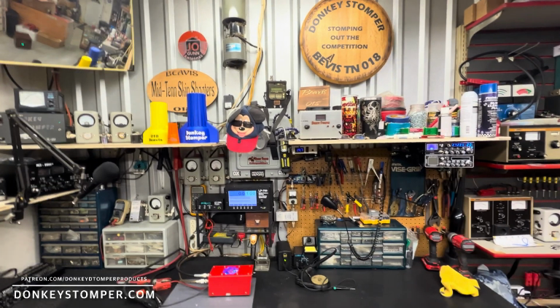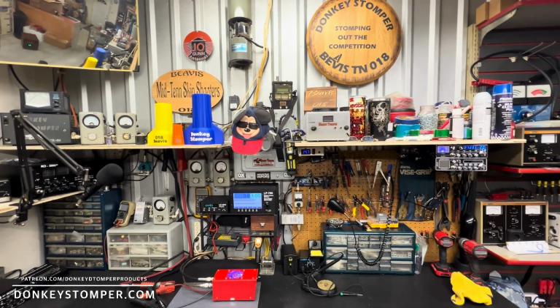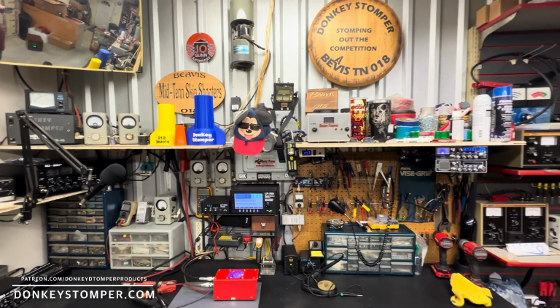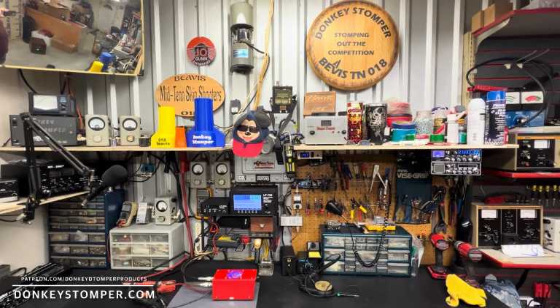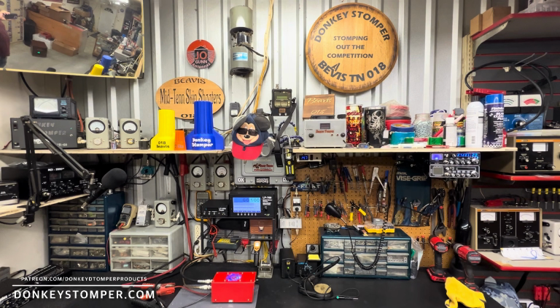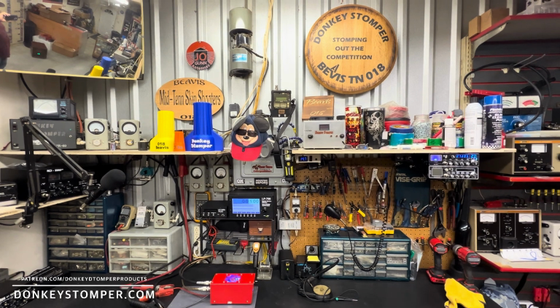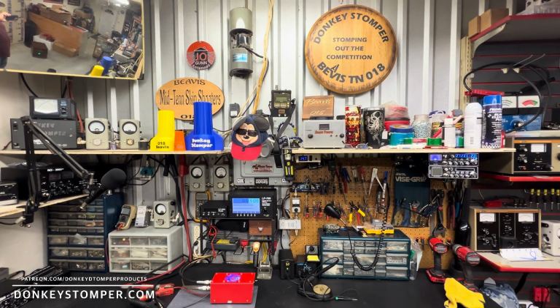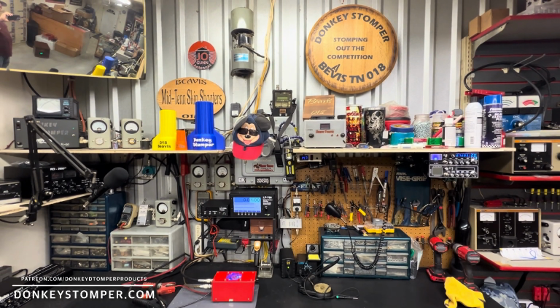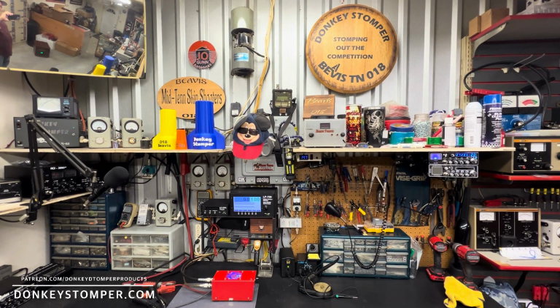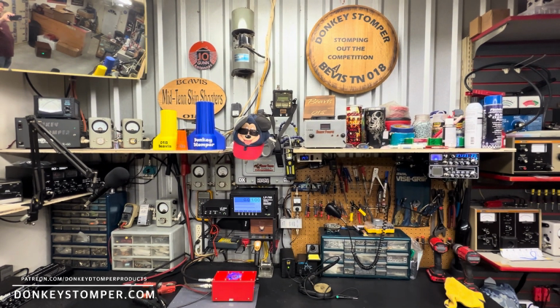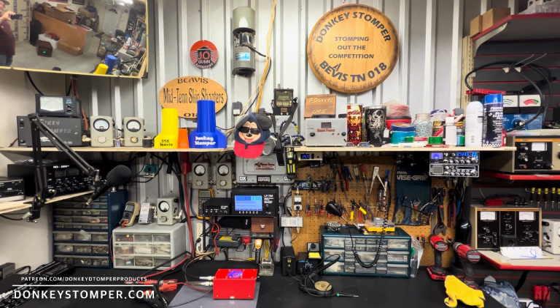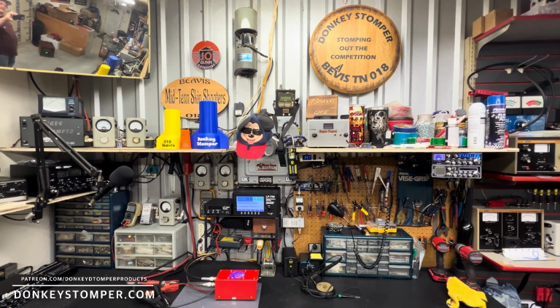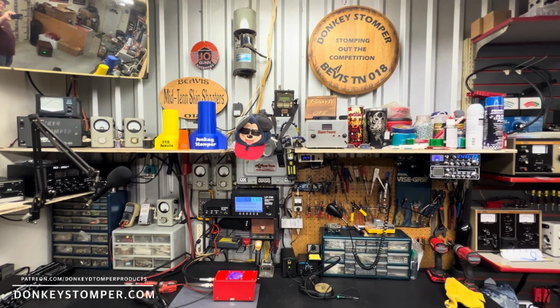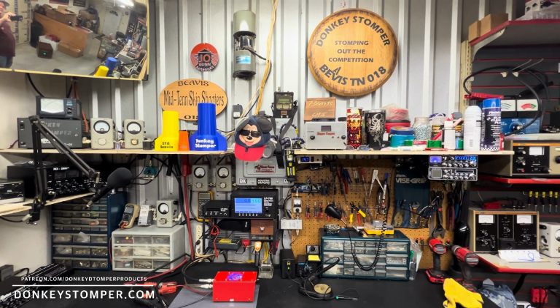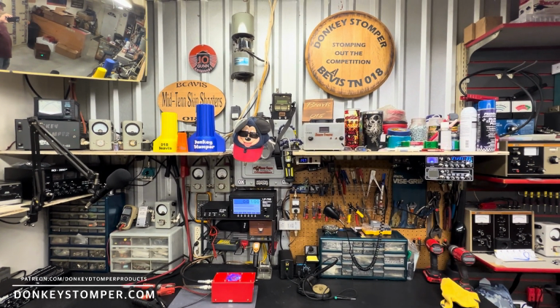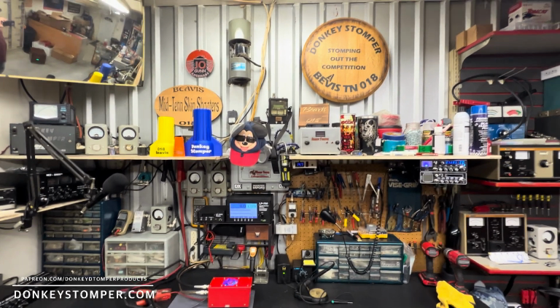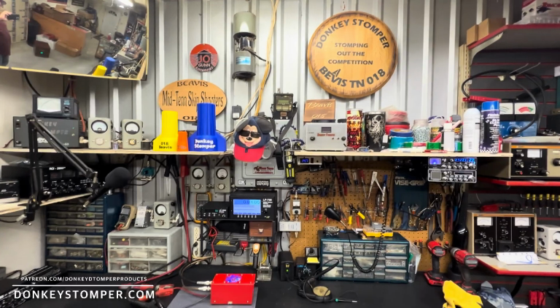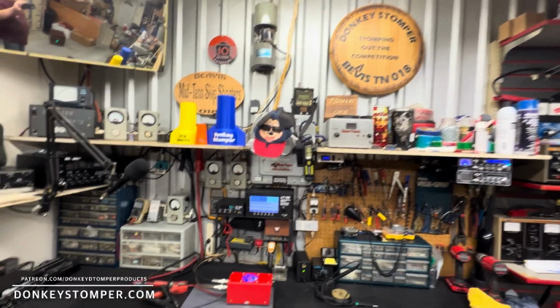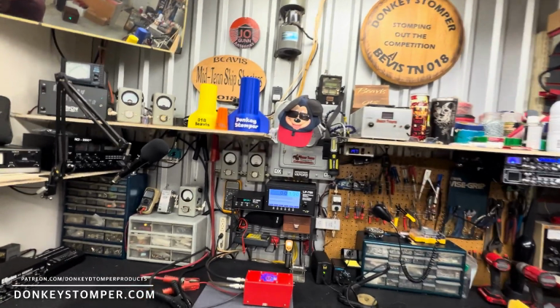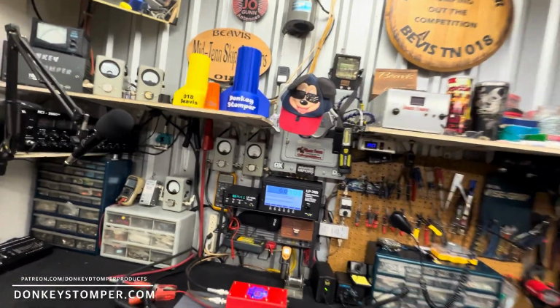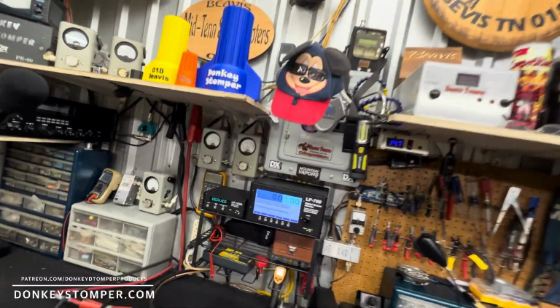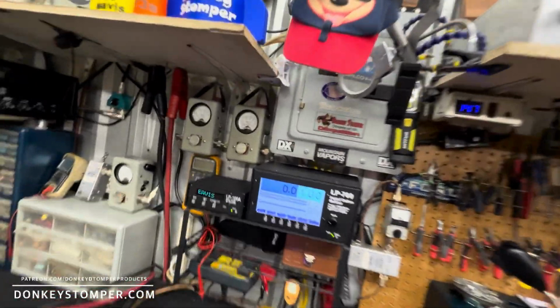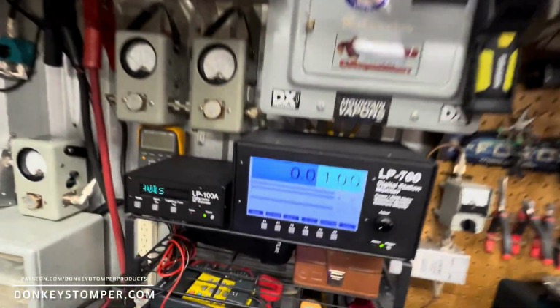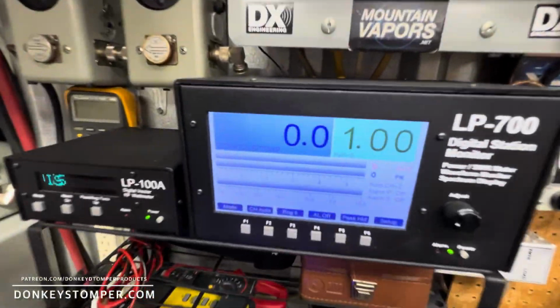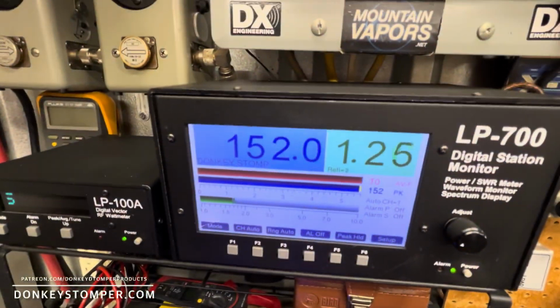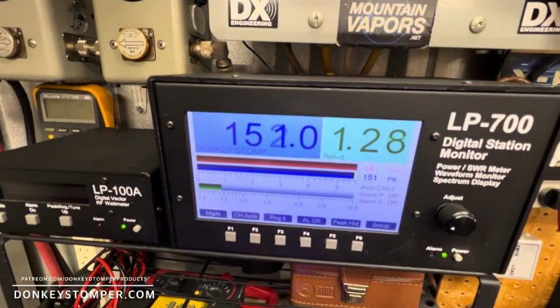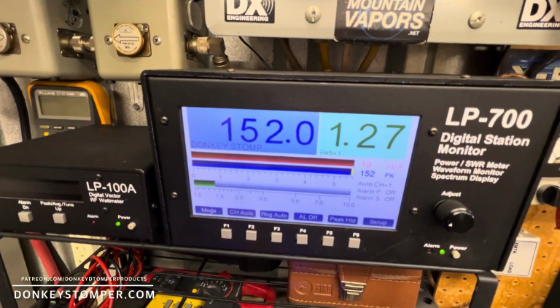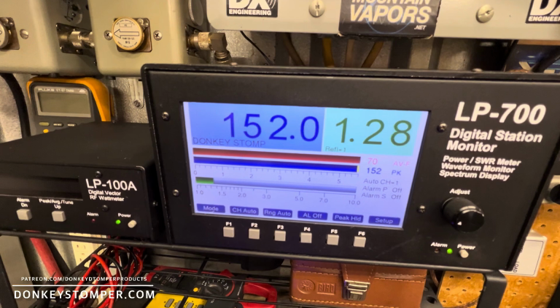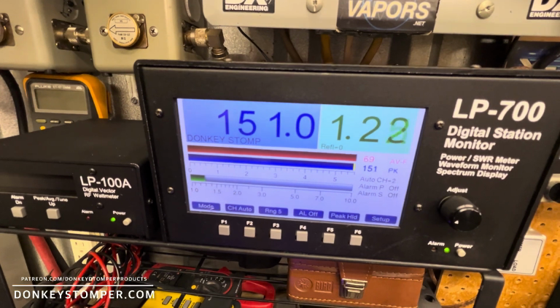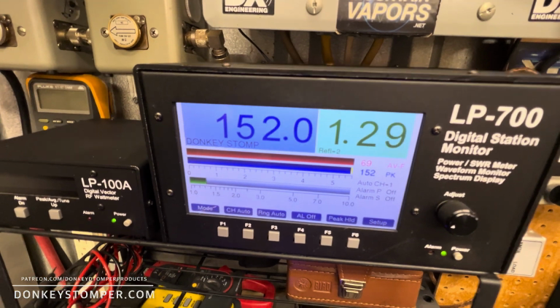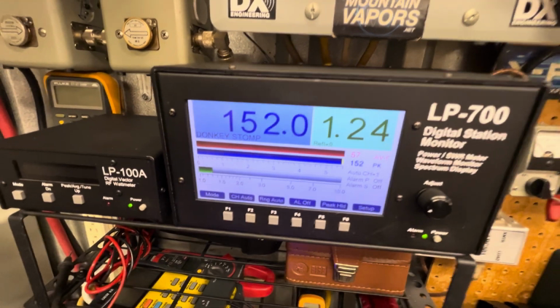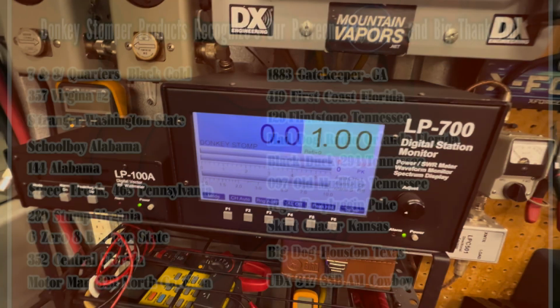All right, guys — please take time to like and subscribe to our YouTube channel if you're not already. We'd like to invite you to join our YouTube channel members for discounts, giveaways, and perks. Check out our merch store and check us out at donkeystumper.com. Get on band — all right, guys, bye bye!